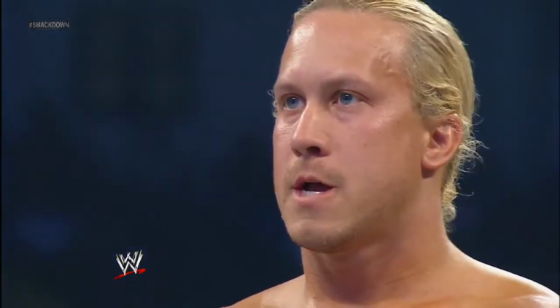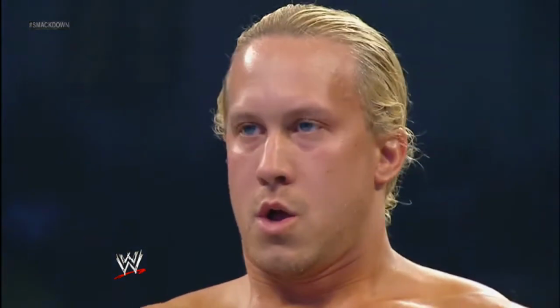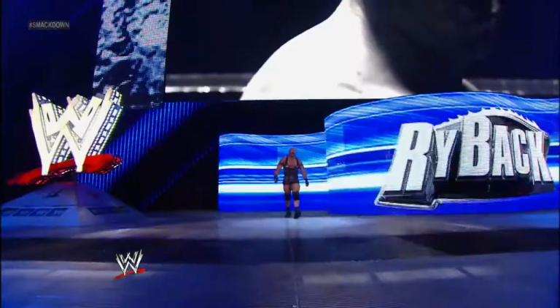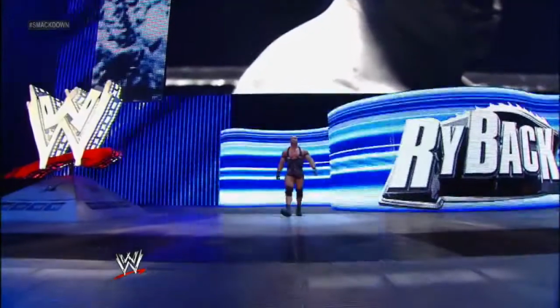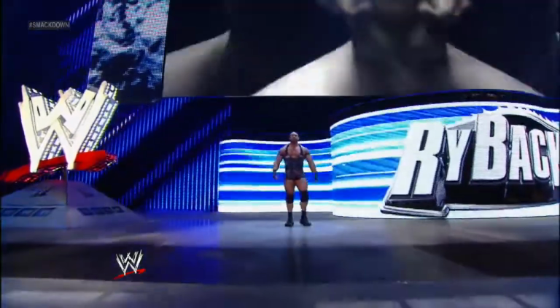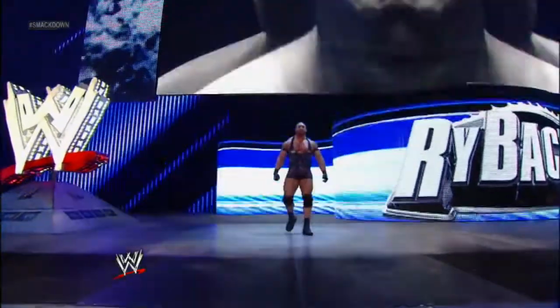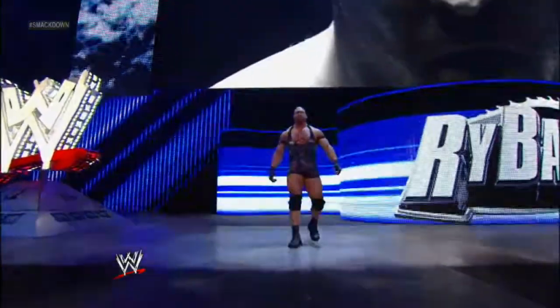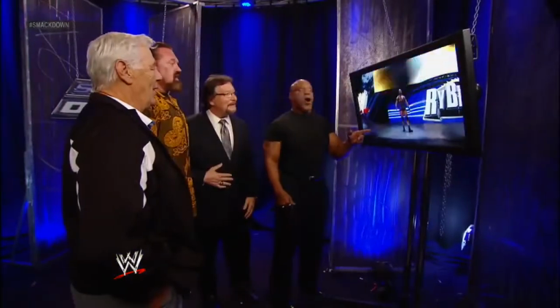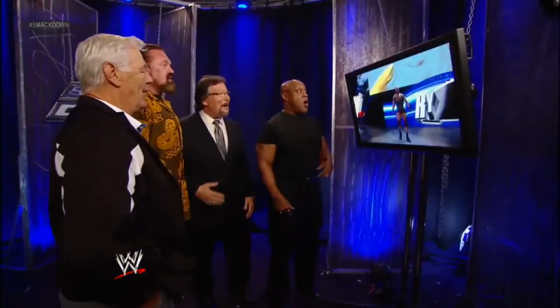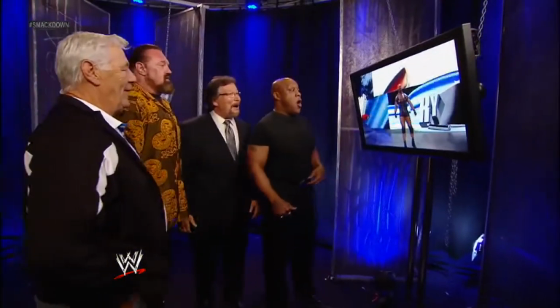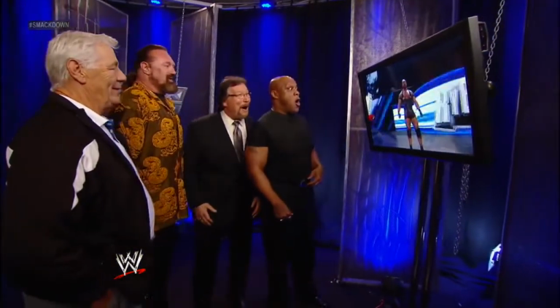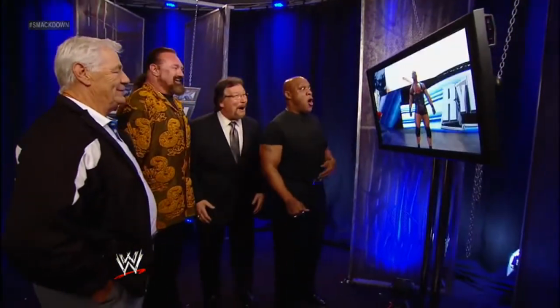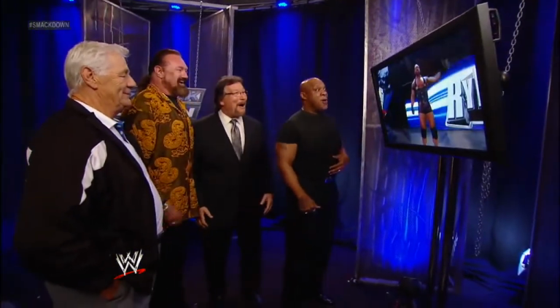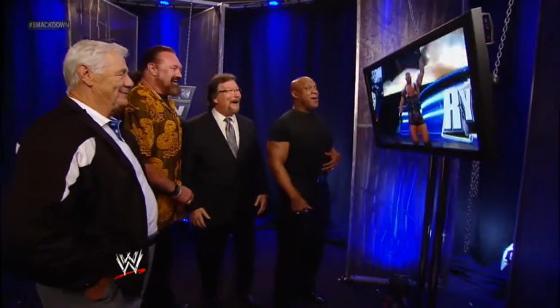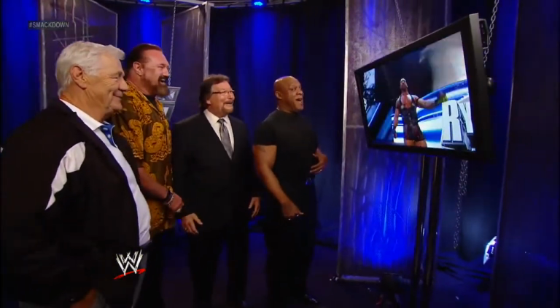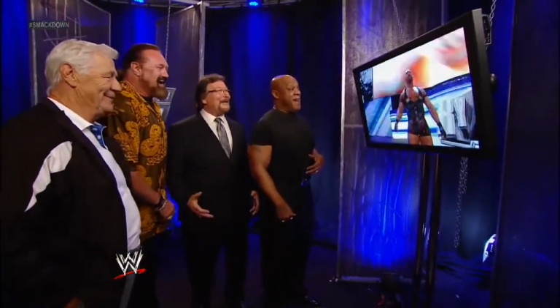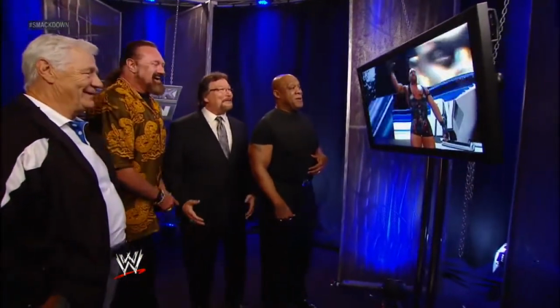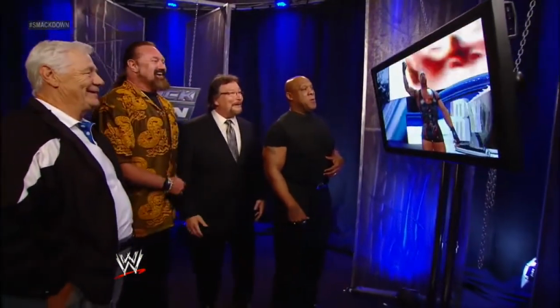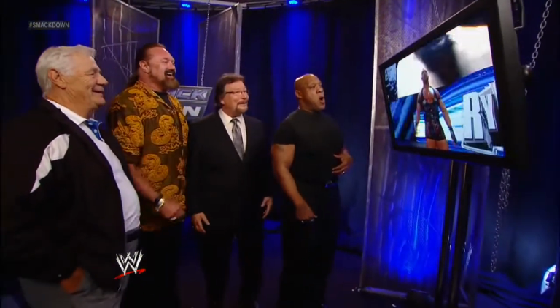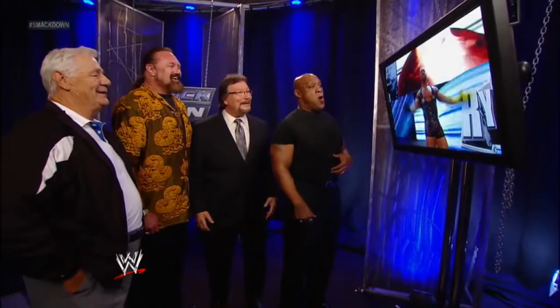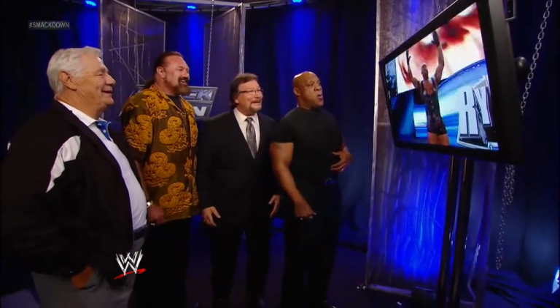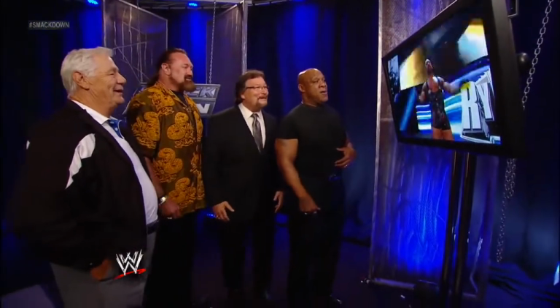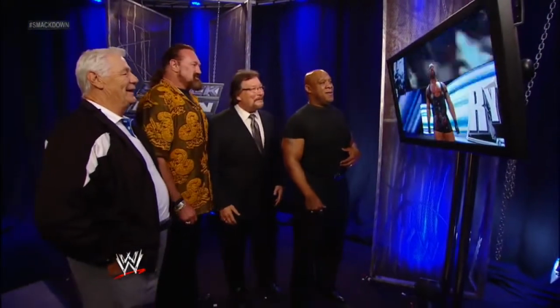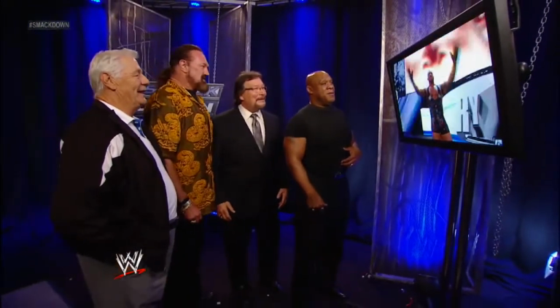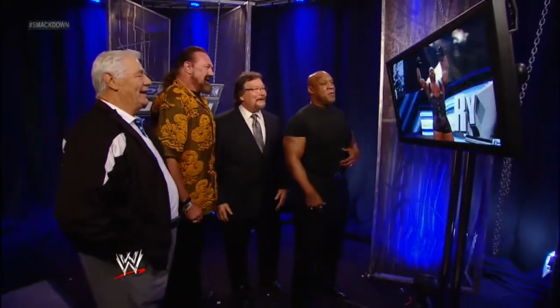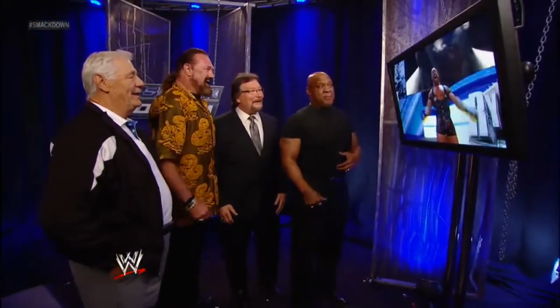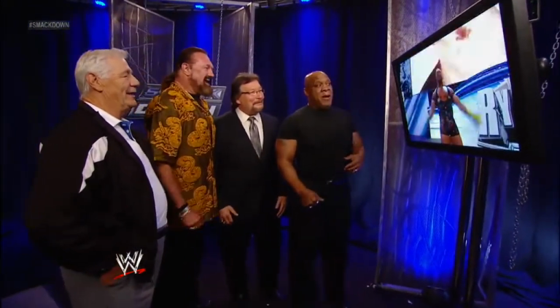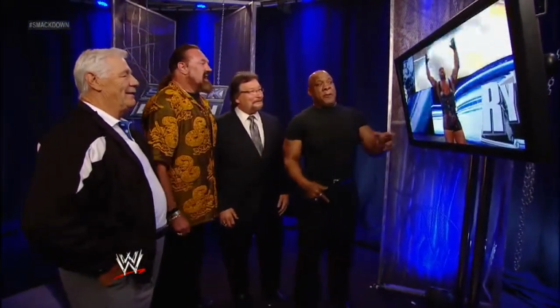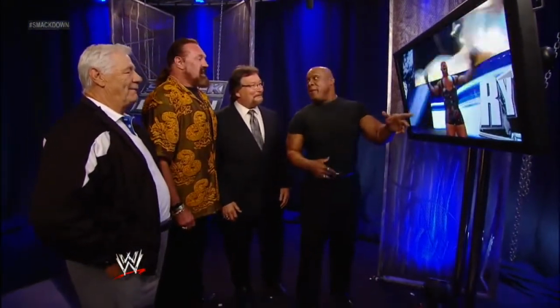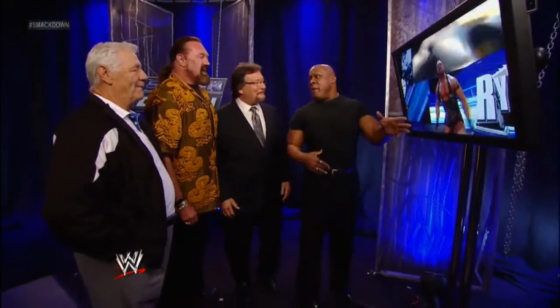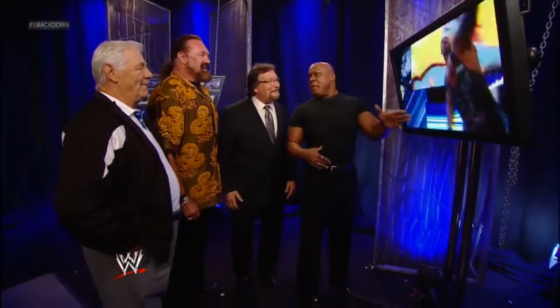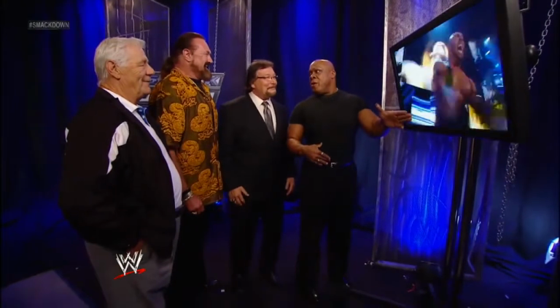And his opponent, from Sin City, weighing in at 291 pounds, Ryback! What are the chances on there, Tony? Well, I'm gonna put my money on Ryback!